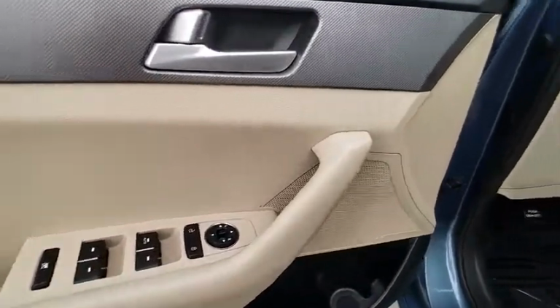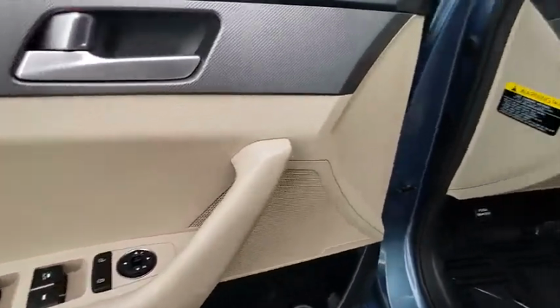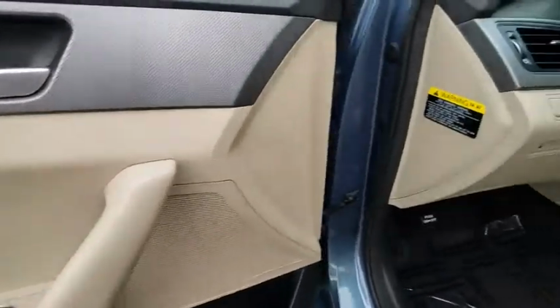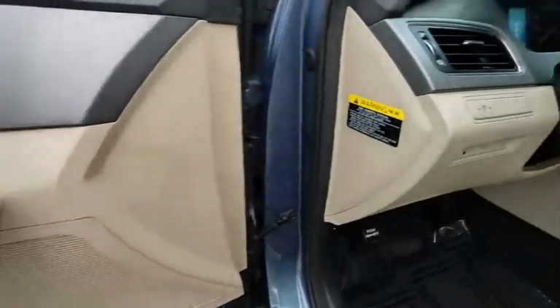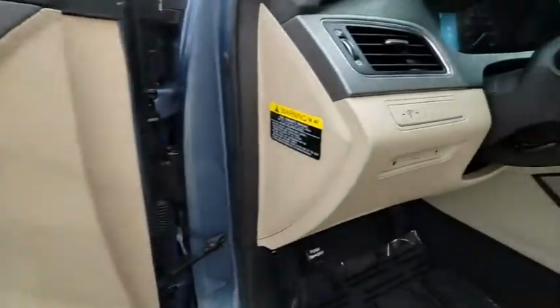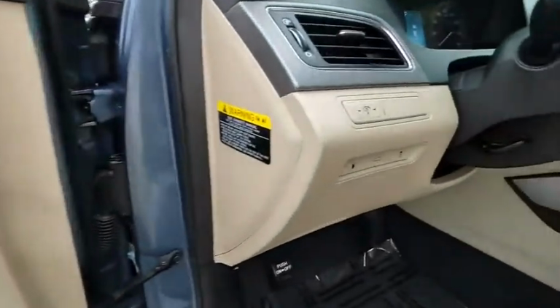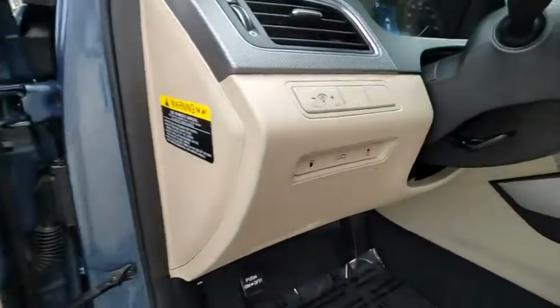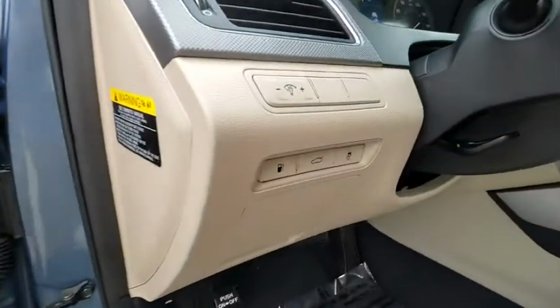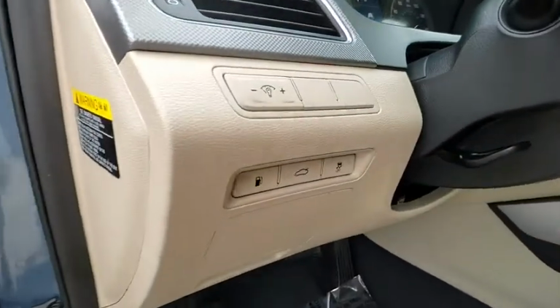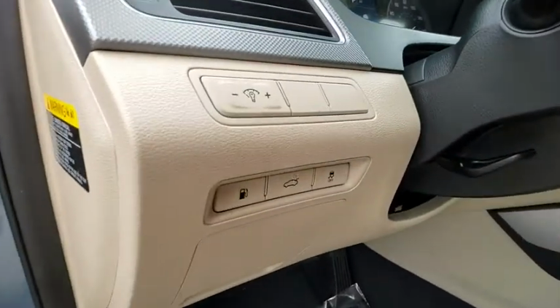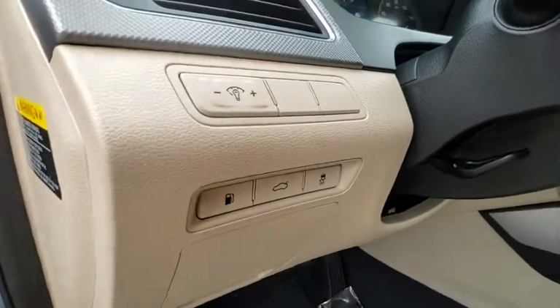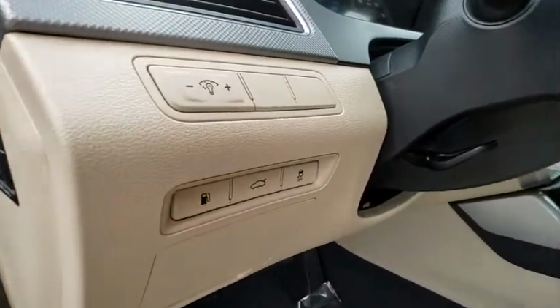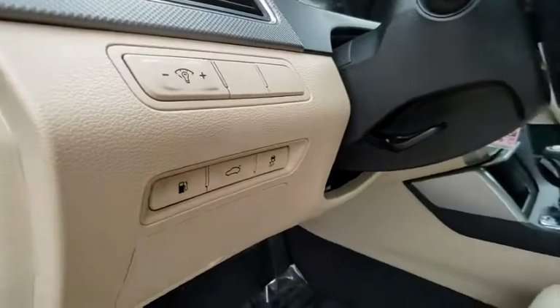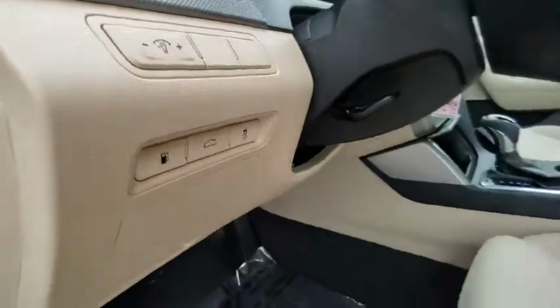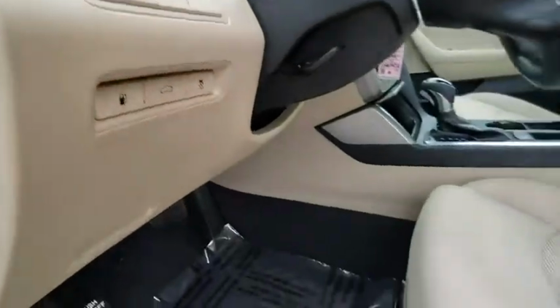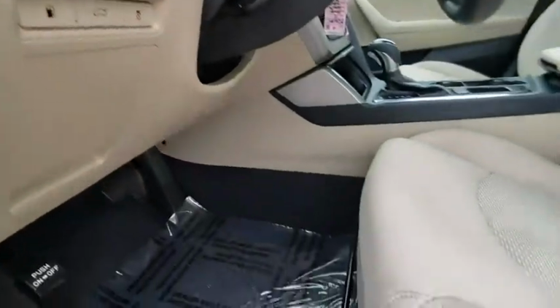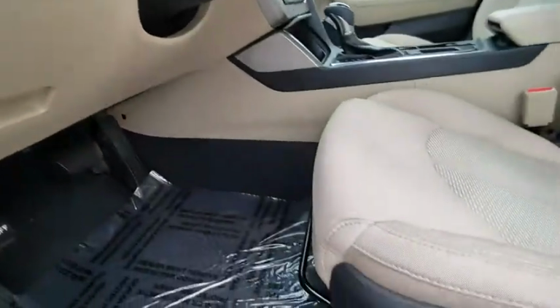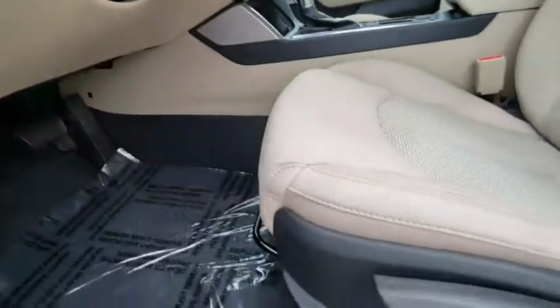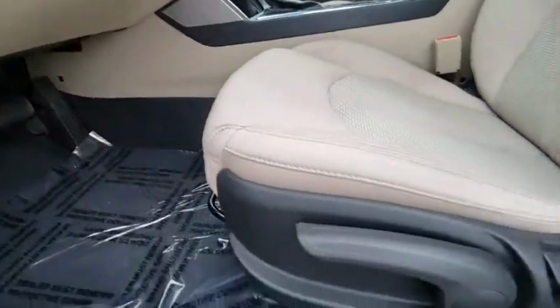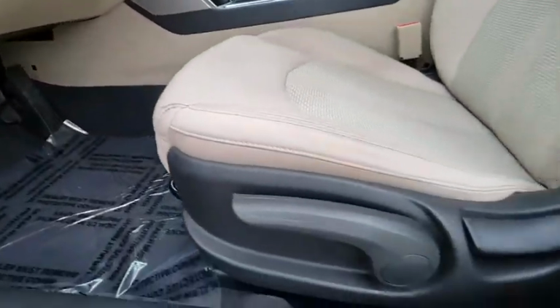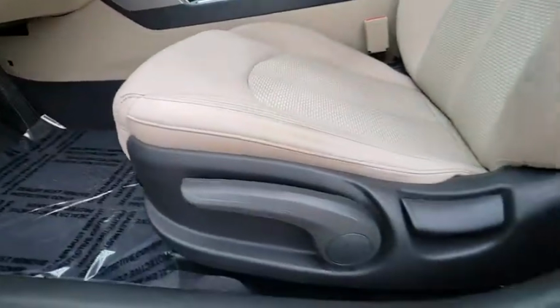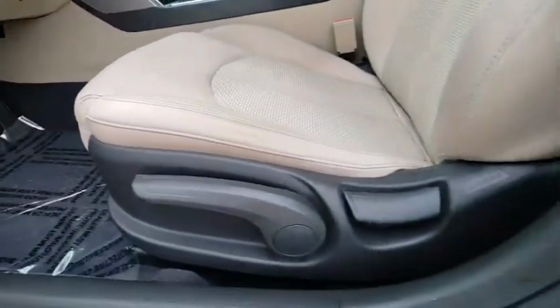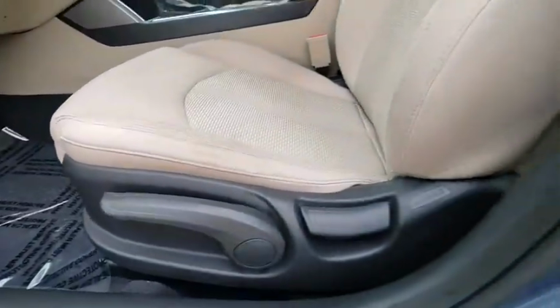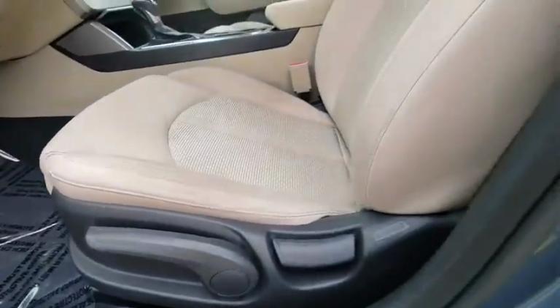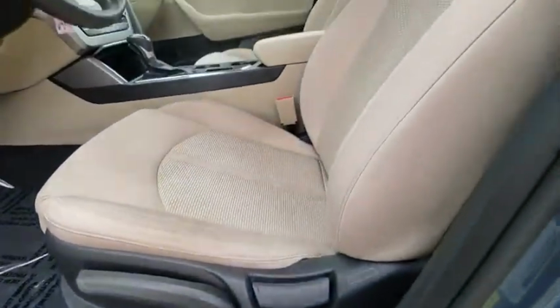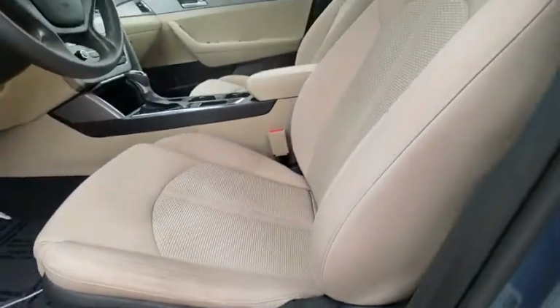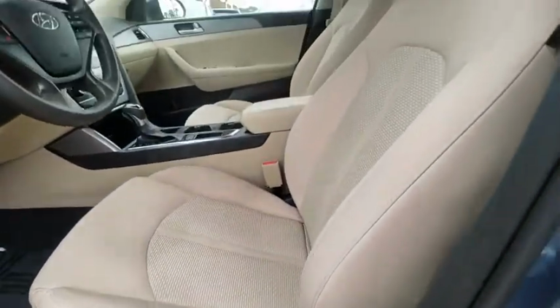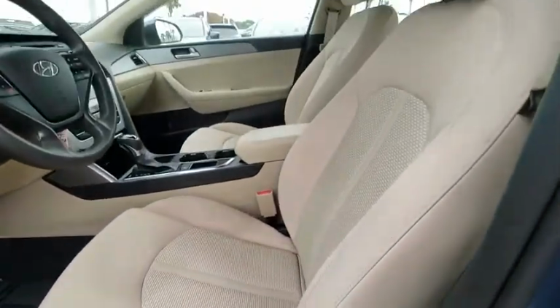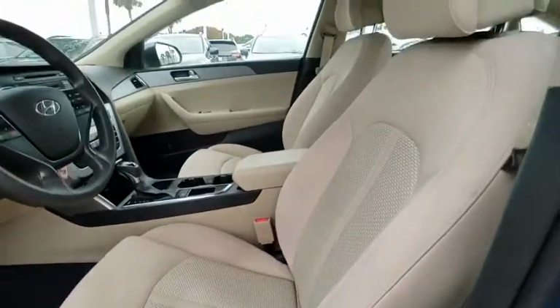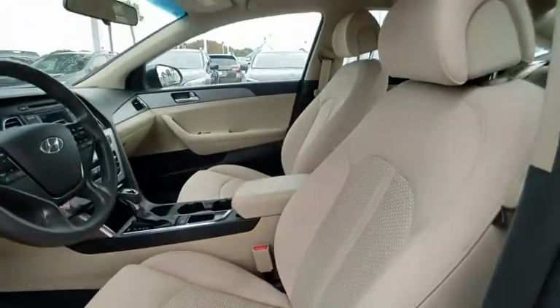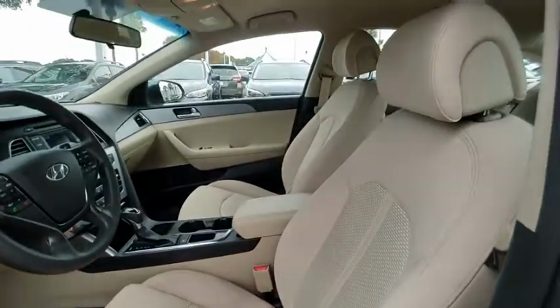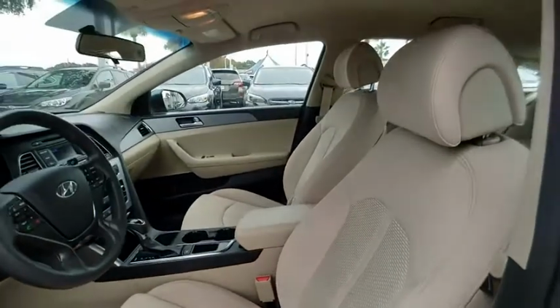Cloth seats, perimeter alarm, body color door handles. Wouldn't you look great in this vehicle? Stop in today and see for yourself.